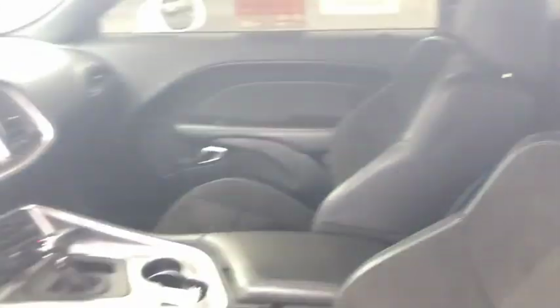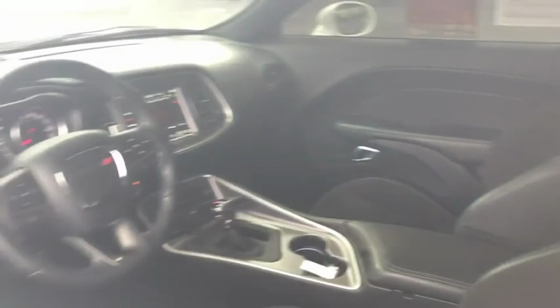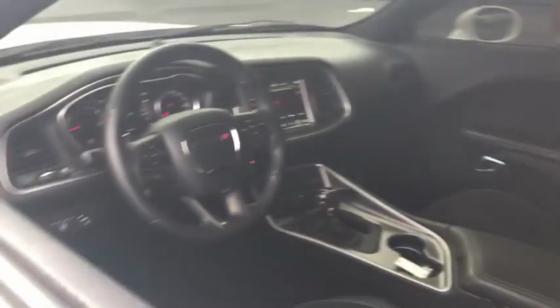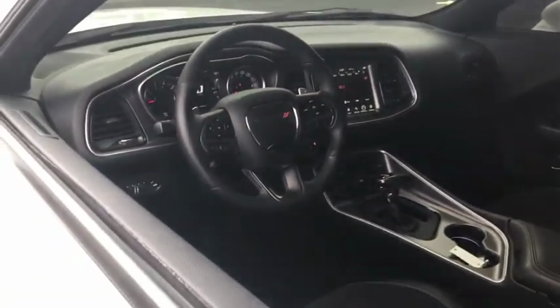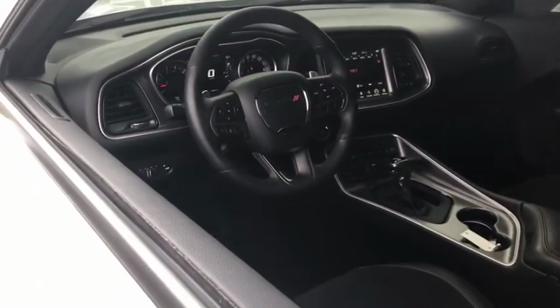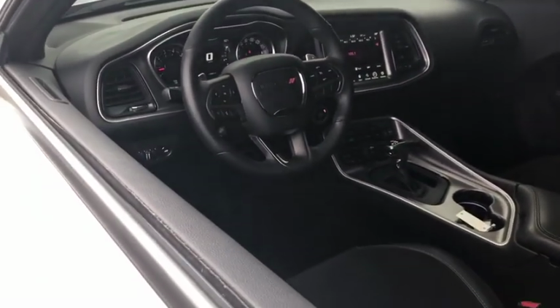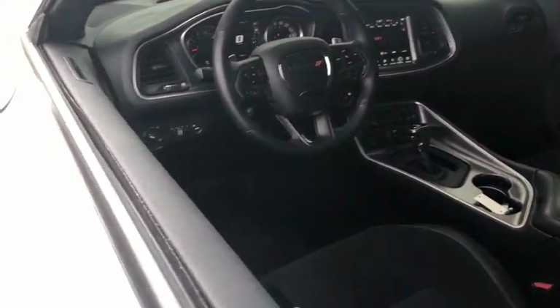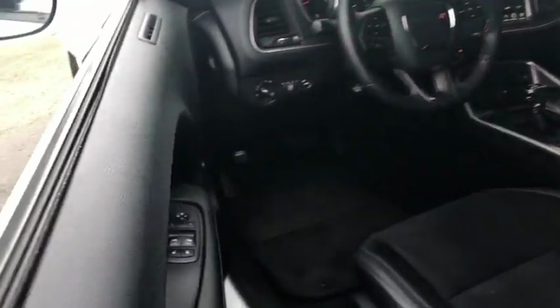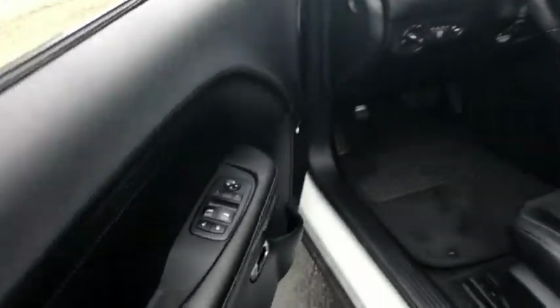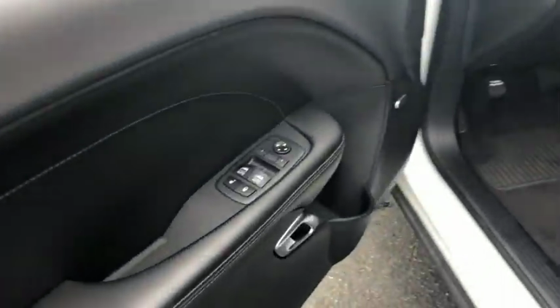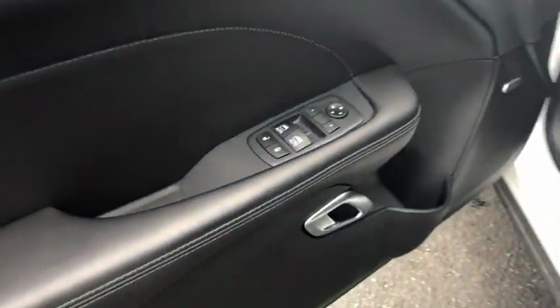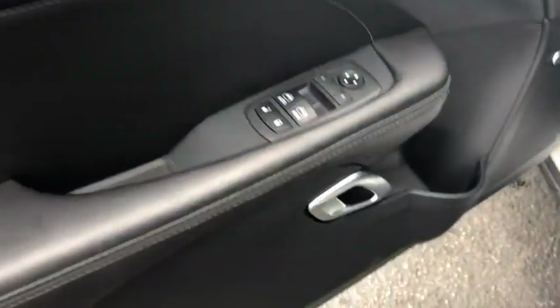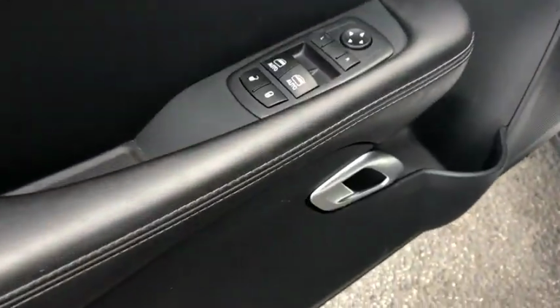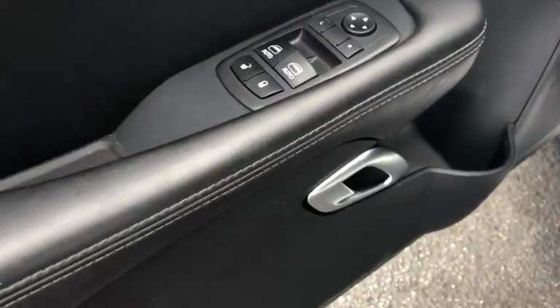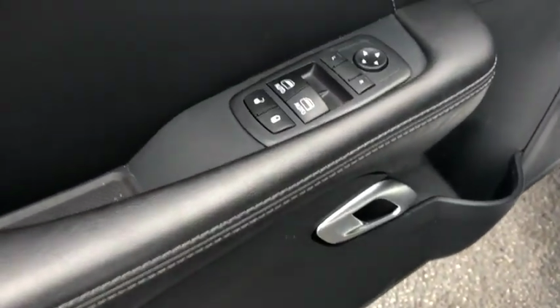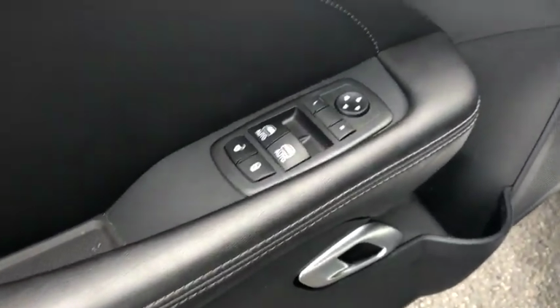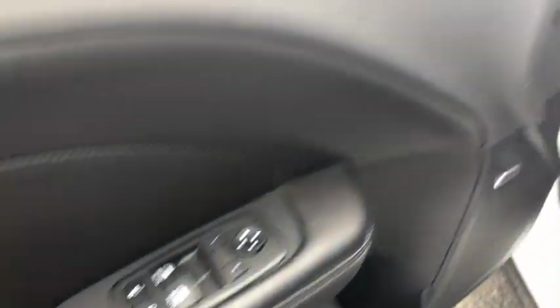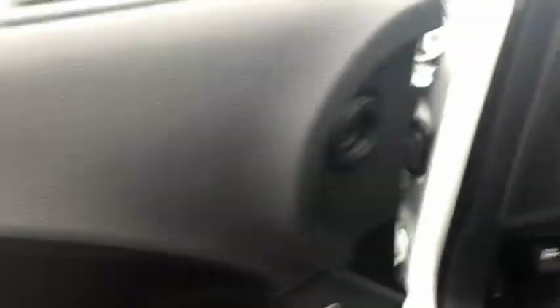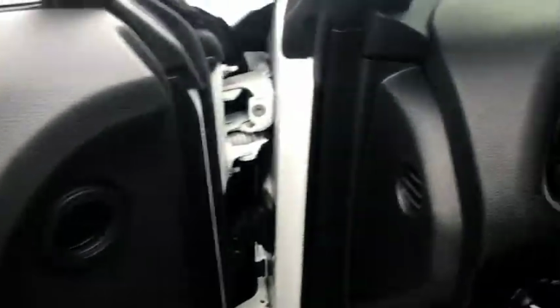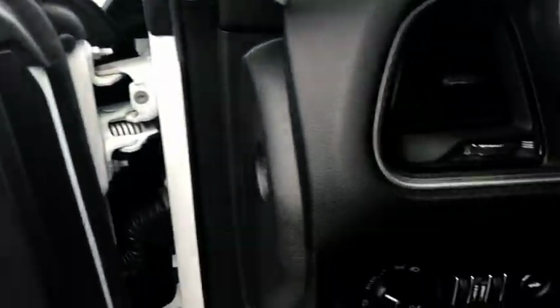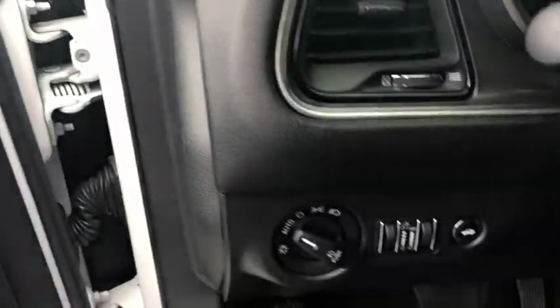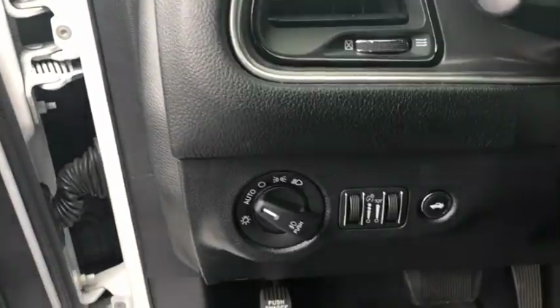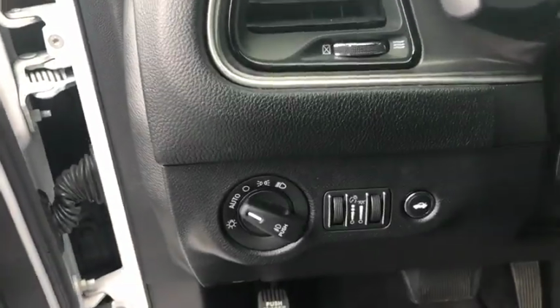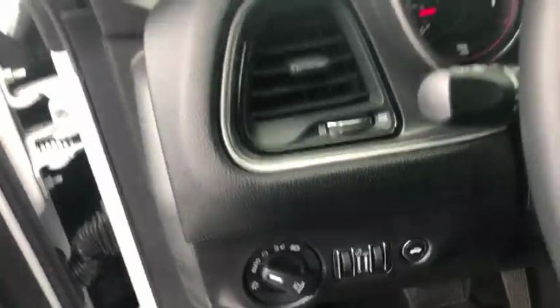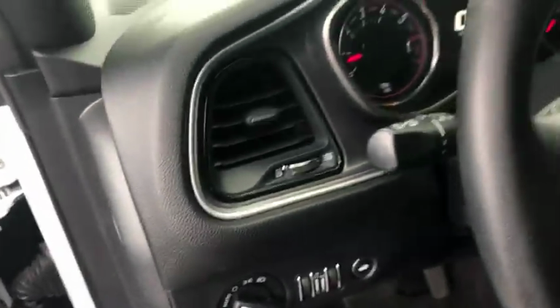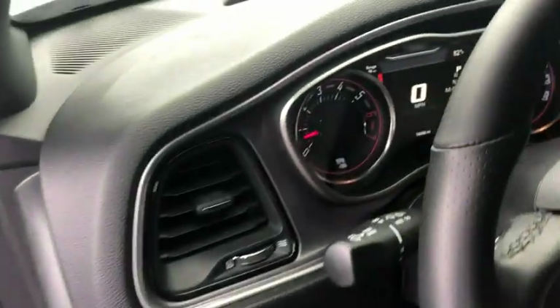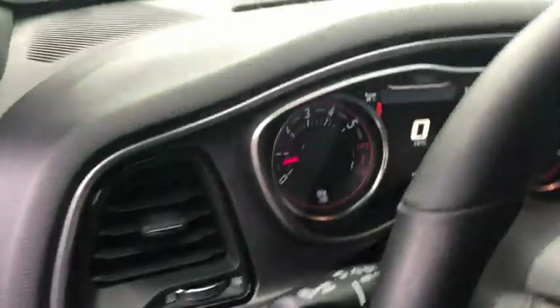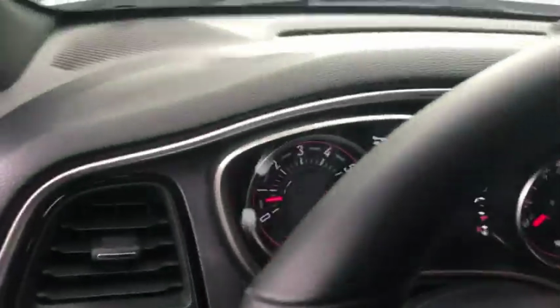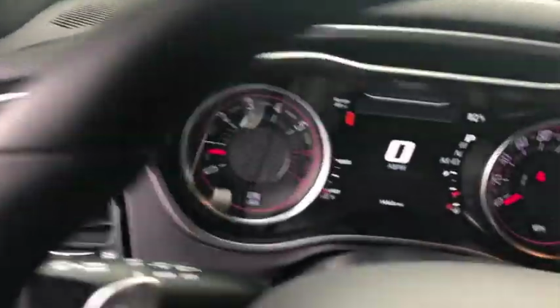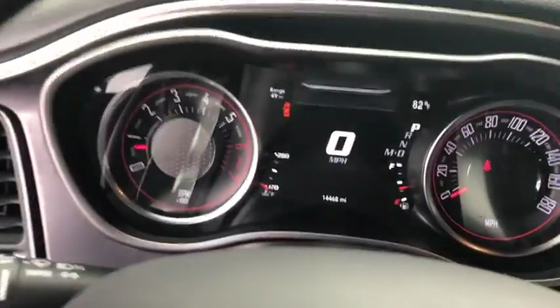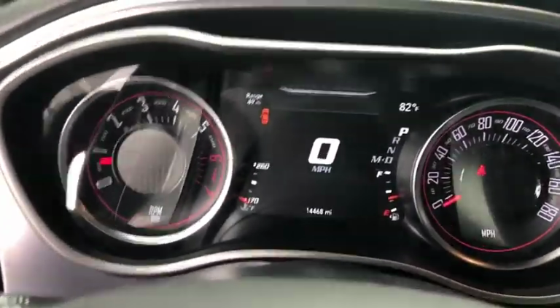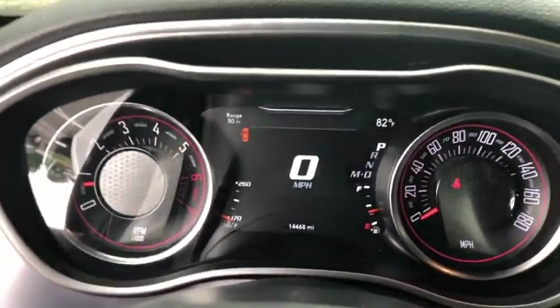Traction control, dual airbags, power steering, alloy wheels, four-wheel disc brakes, universal garage door opener, rear window defroster, power windows.